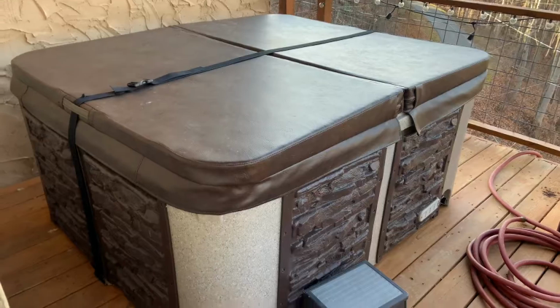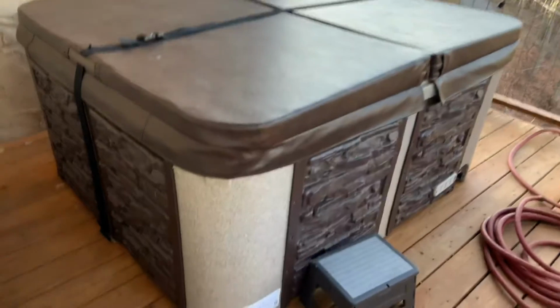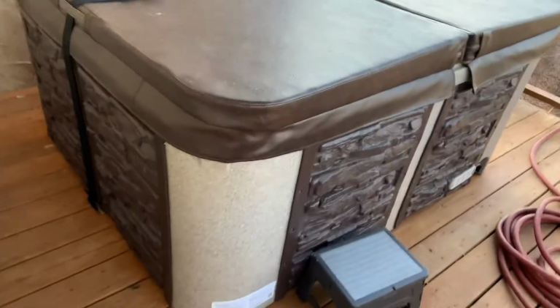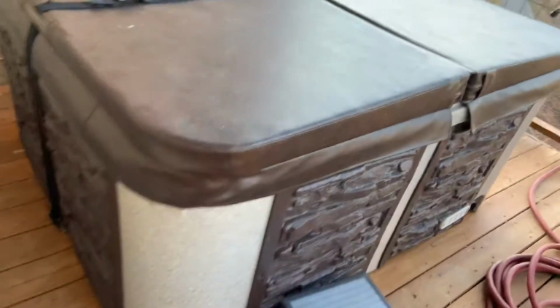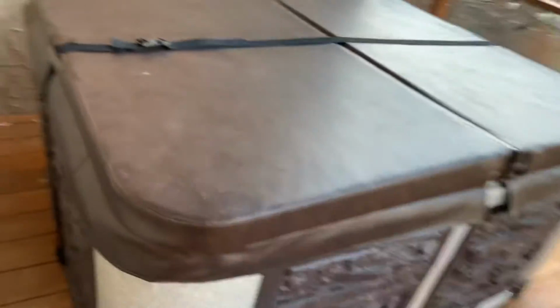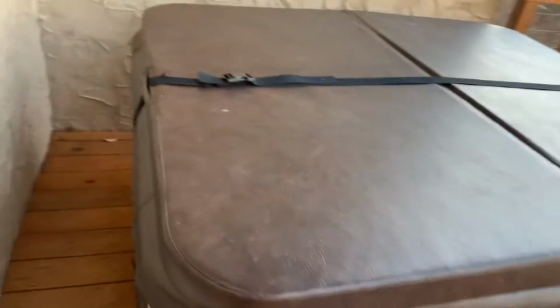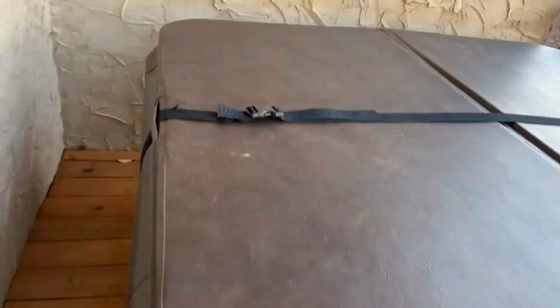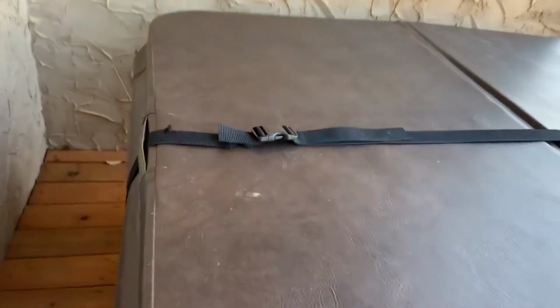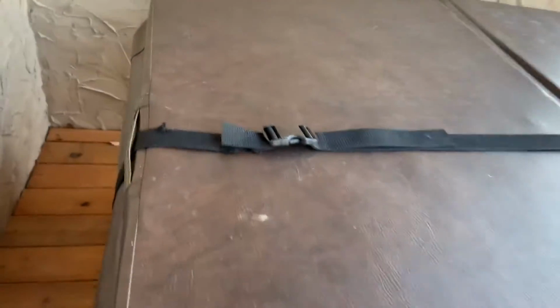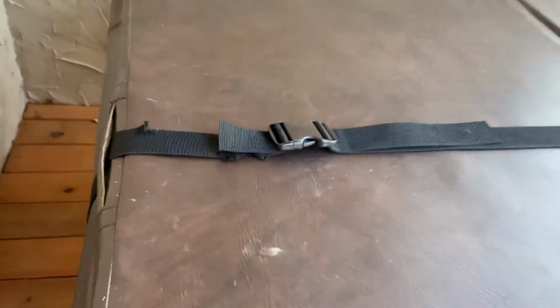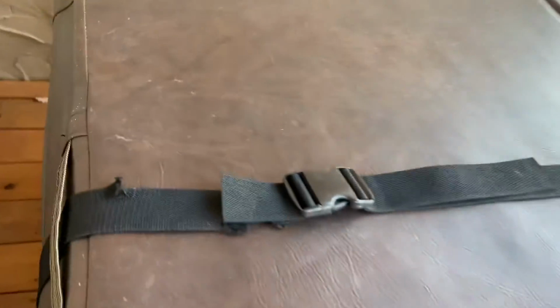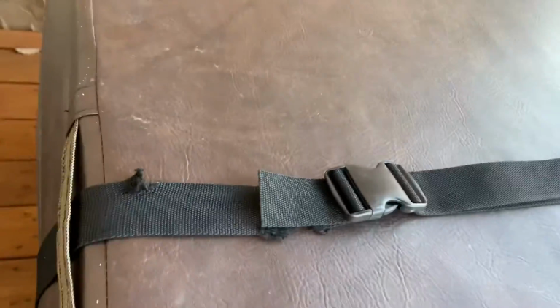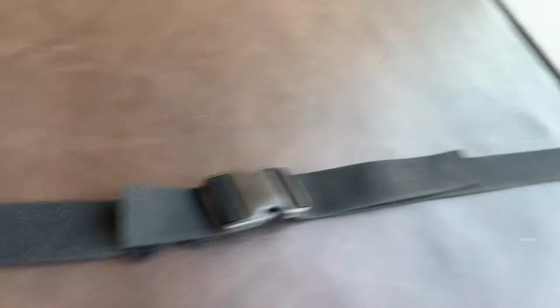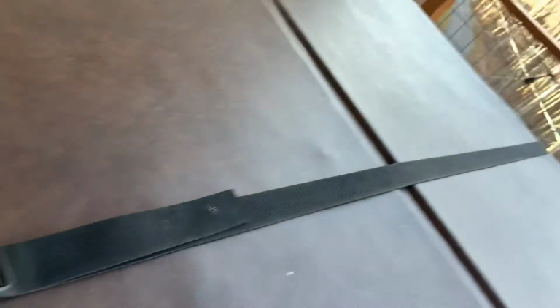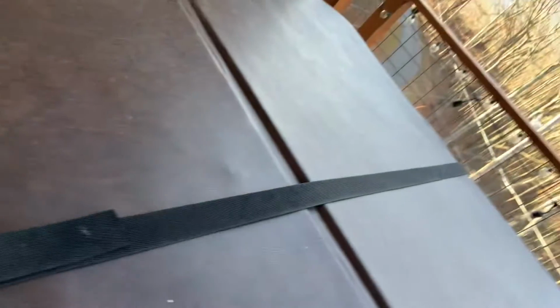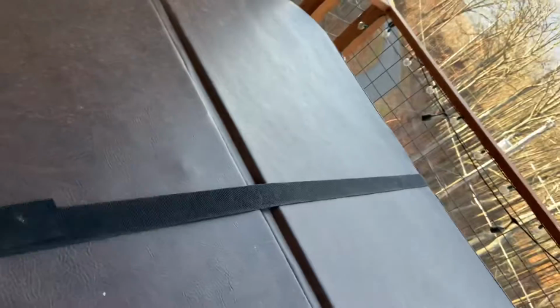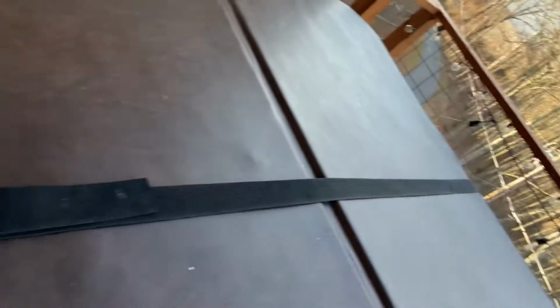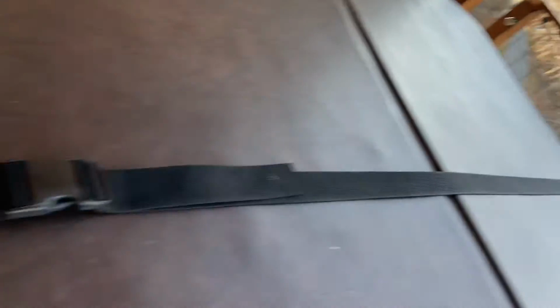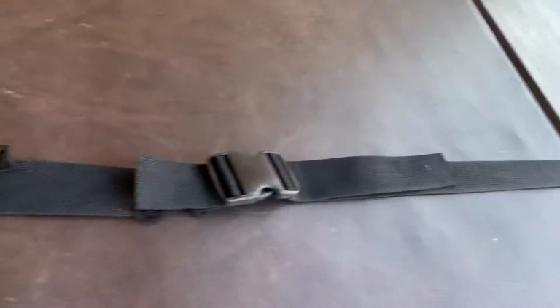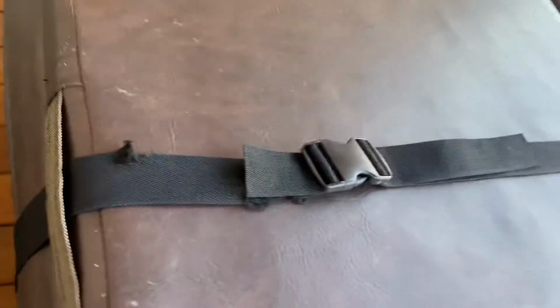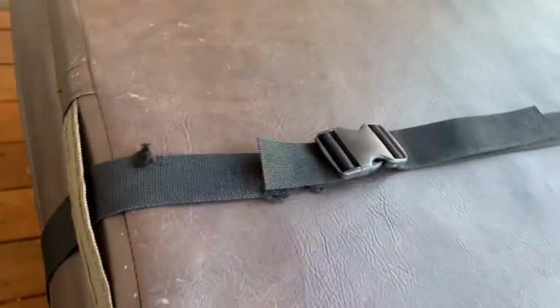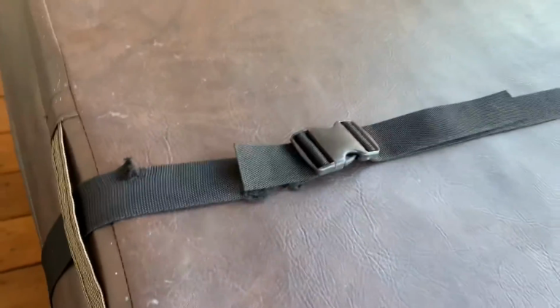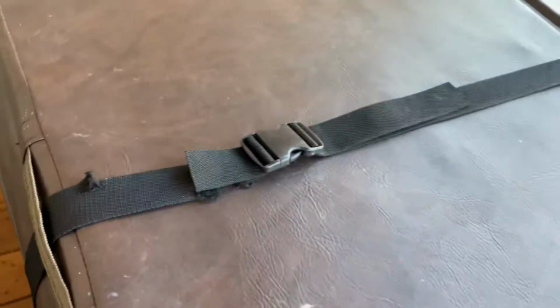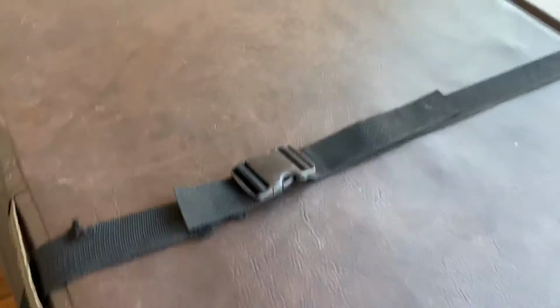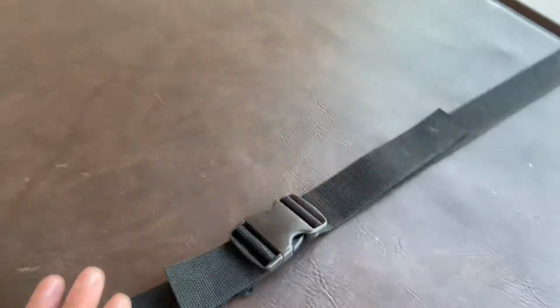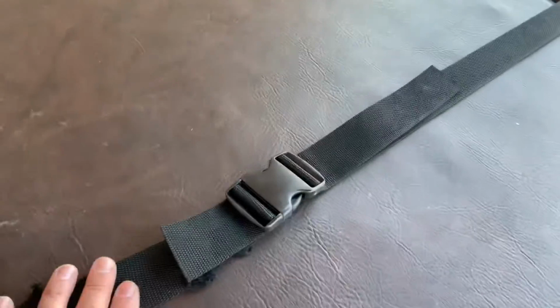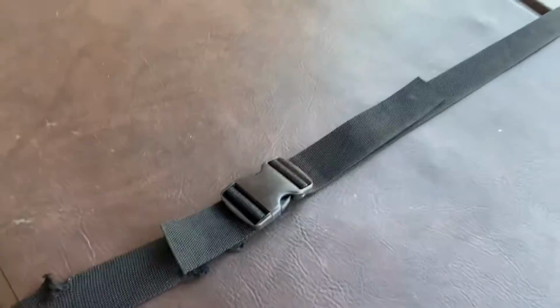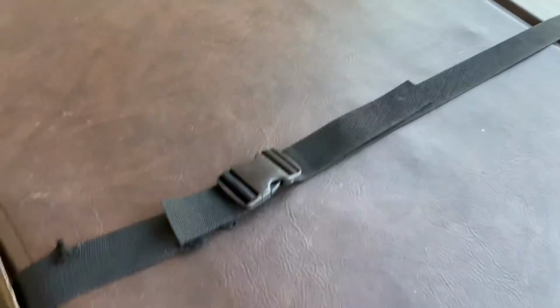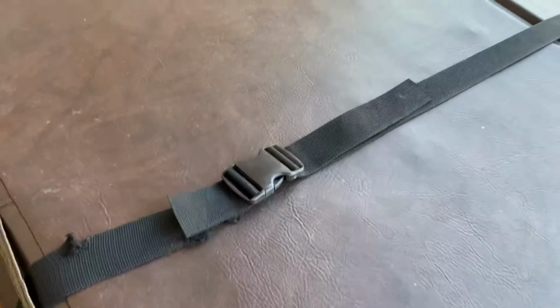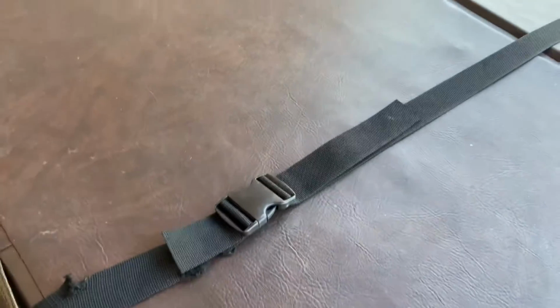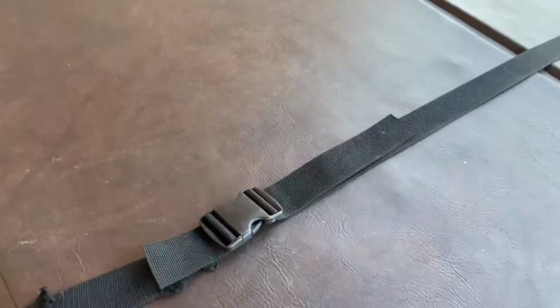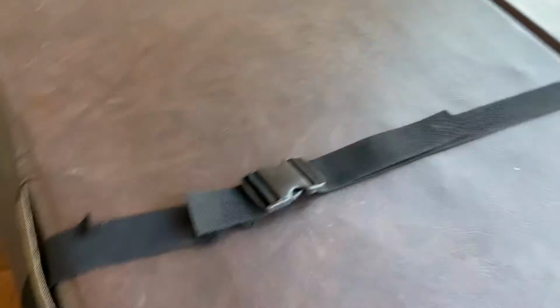All right, so this is our hot tub video here guys. Basically, simple strap. There's bears everywhere here in East Tennessee, so you got to have the hot tub strapped or else they'll open it up and take a bath.